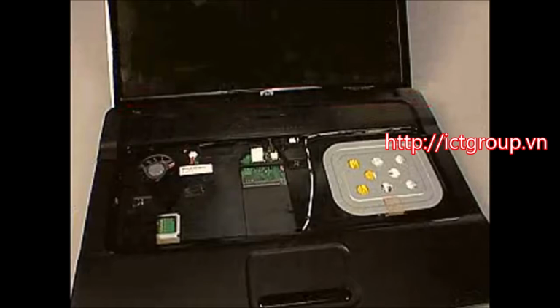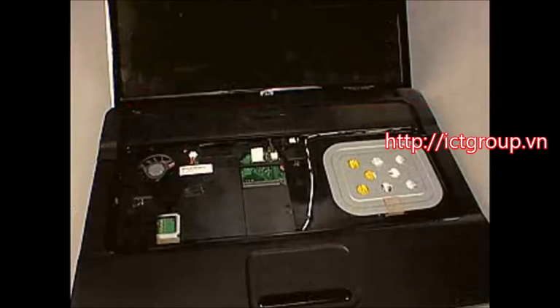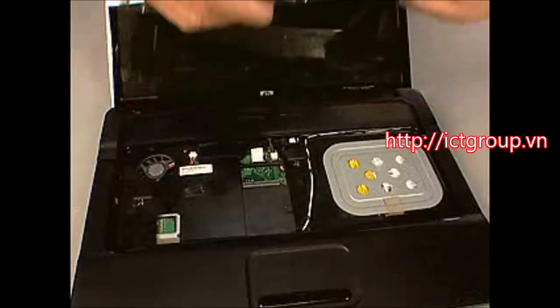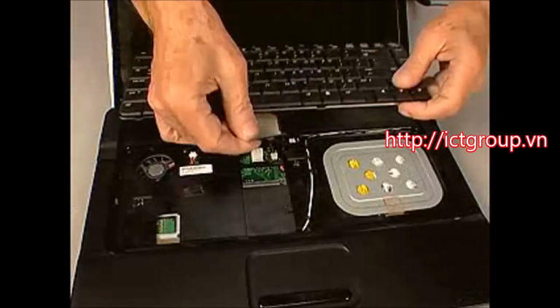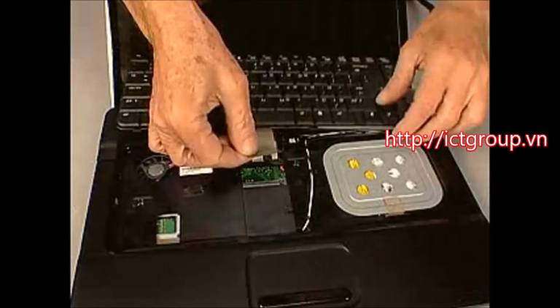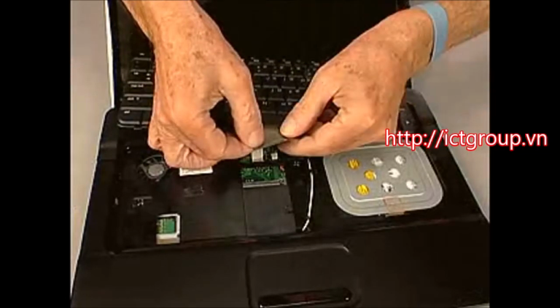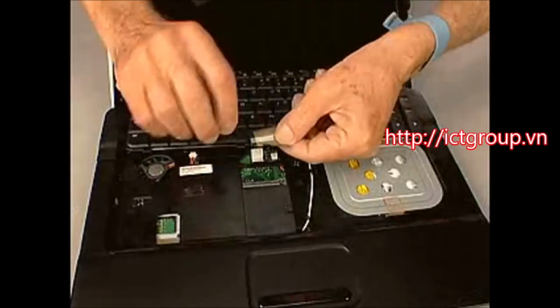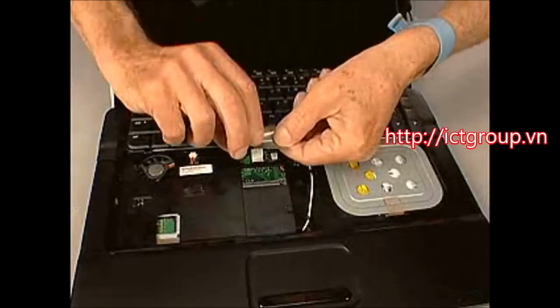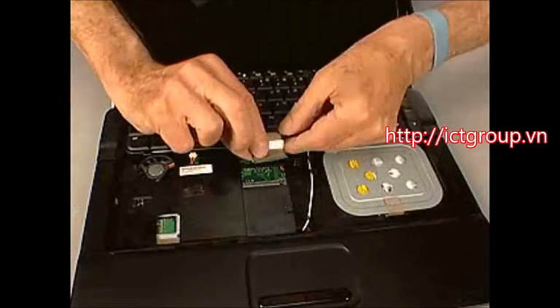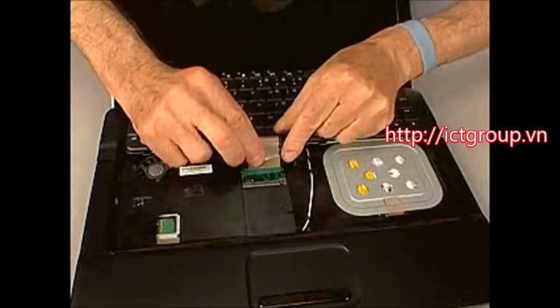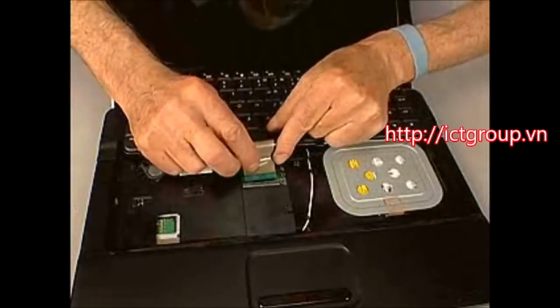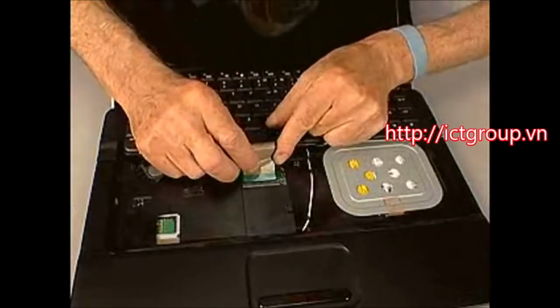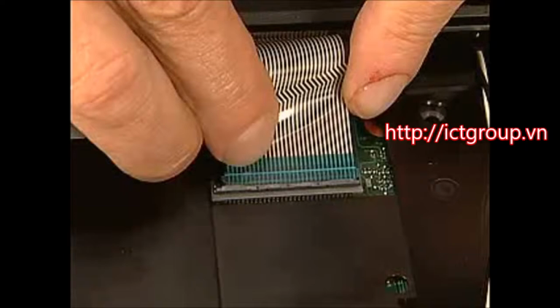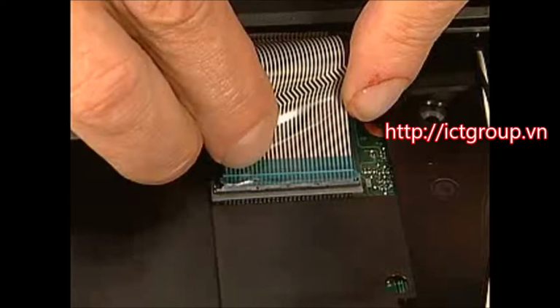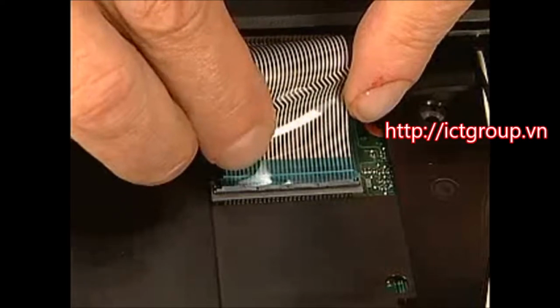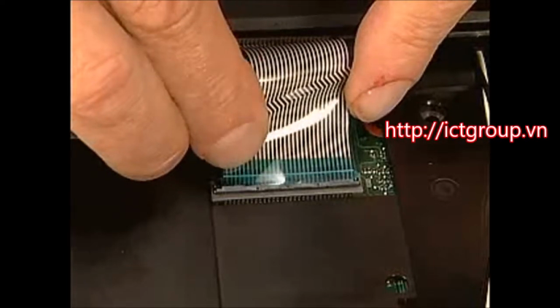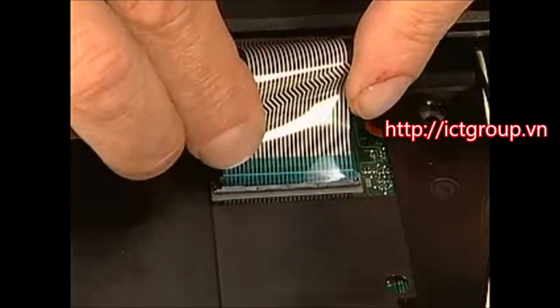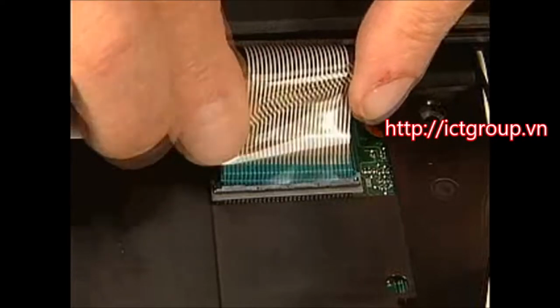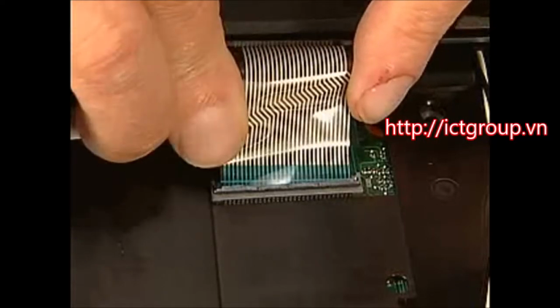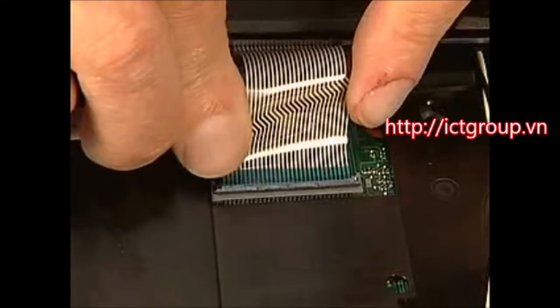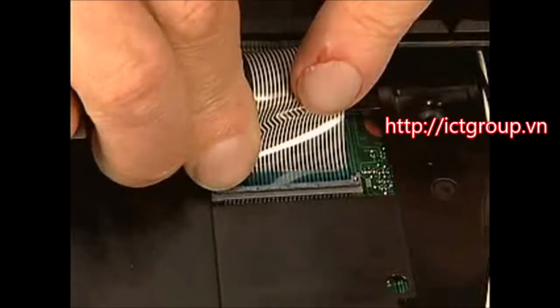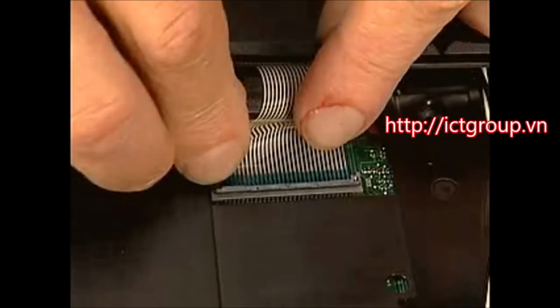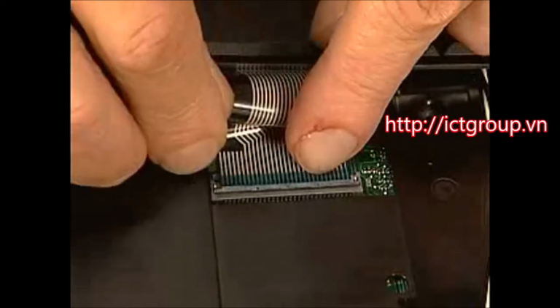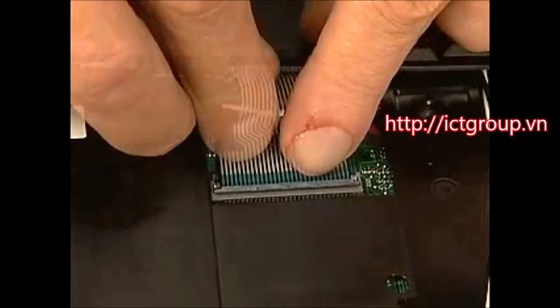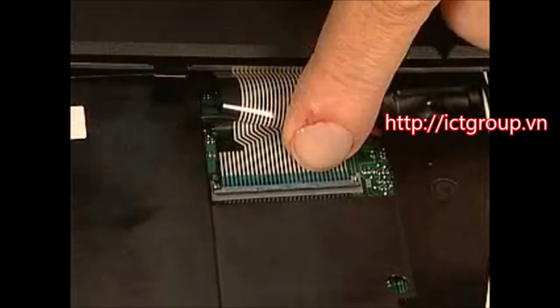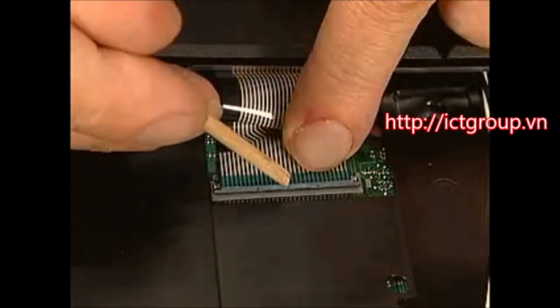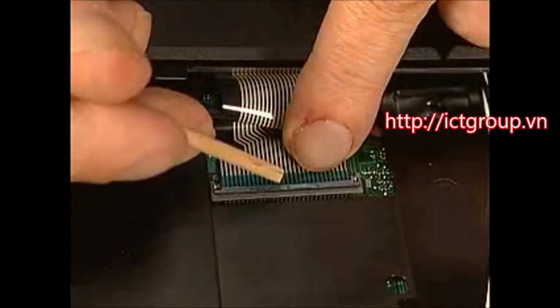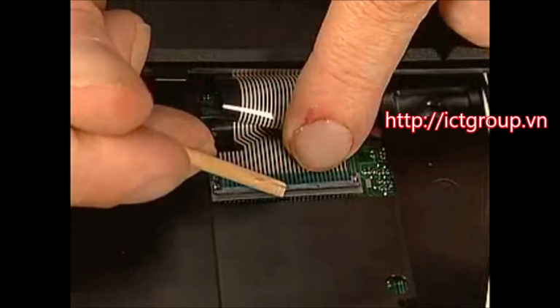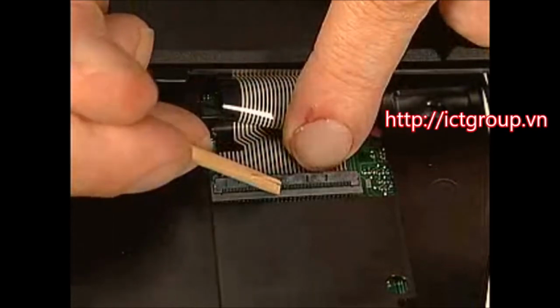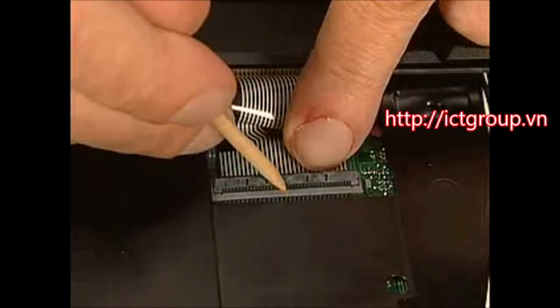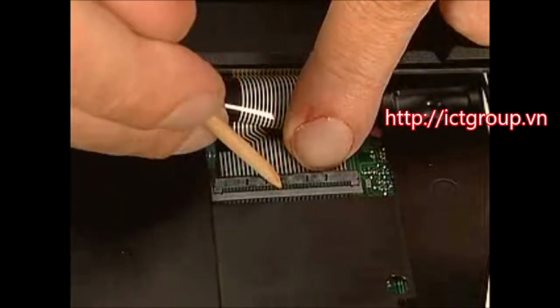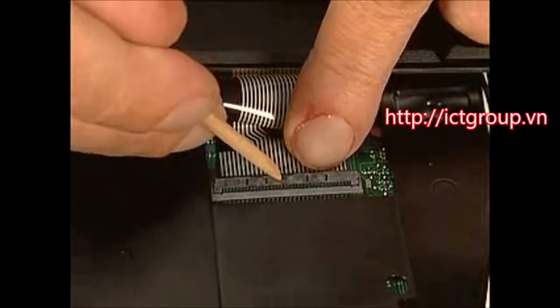Hold the keyboard over the top cover and insert the keyboard ribbon cable into the ZIF connector on the system board. Push the locking bar down to lock the ZIF connector.